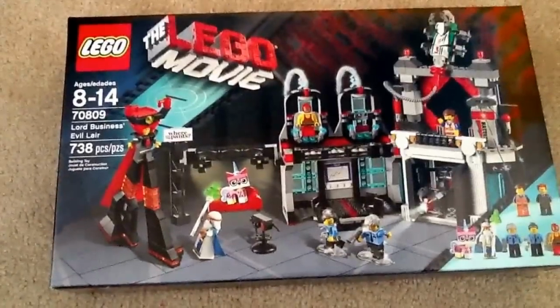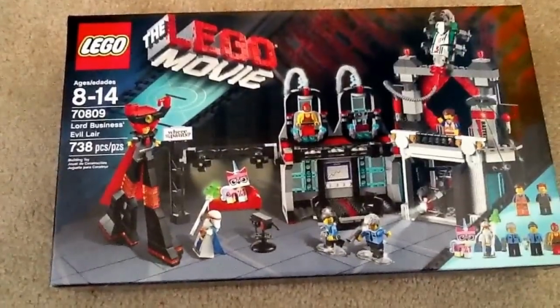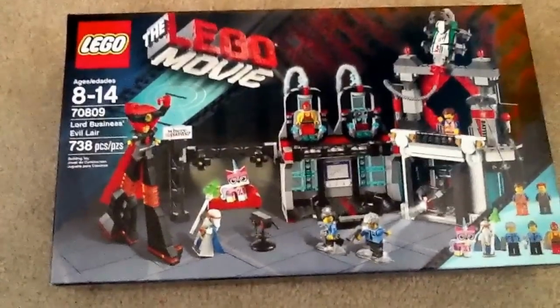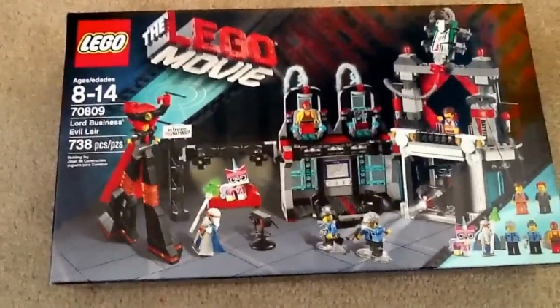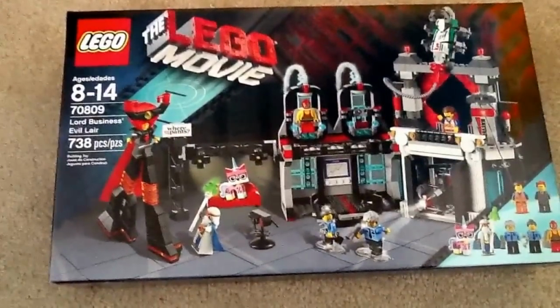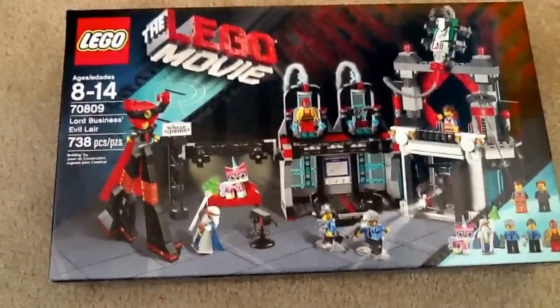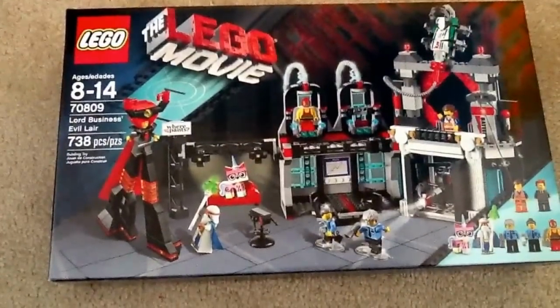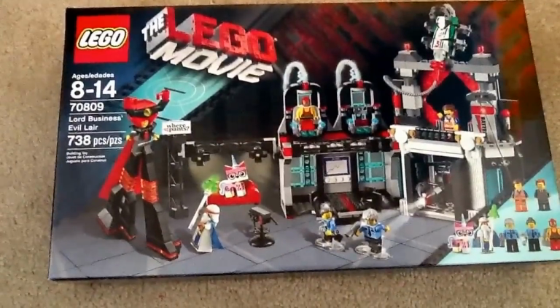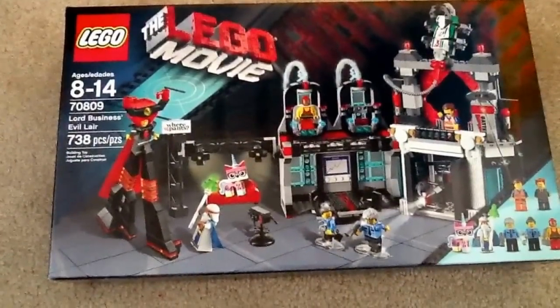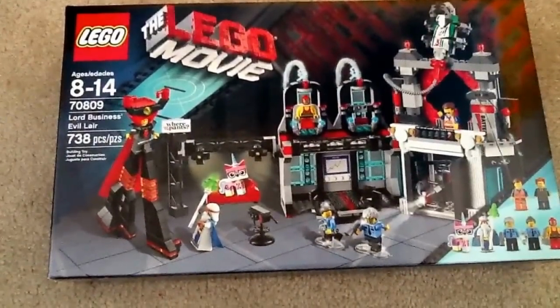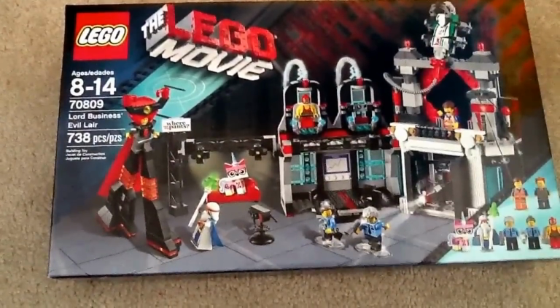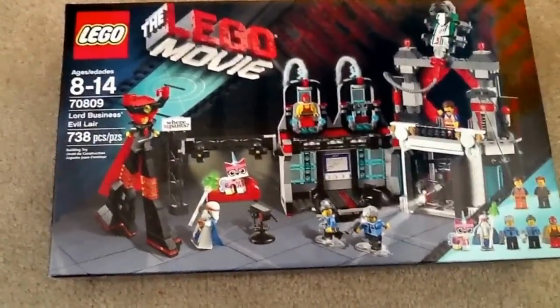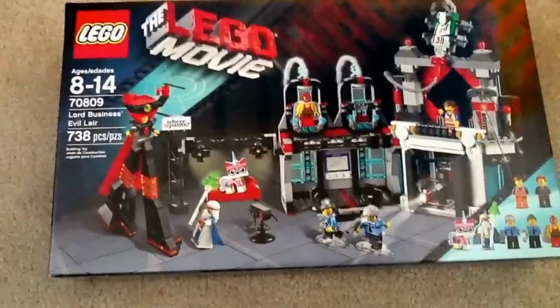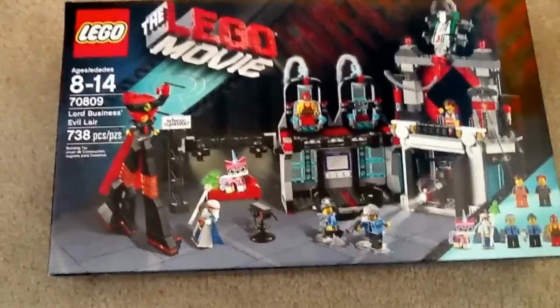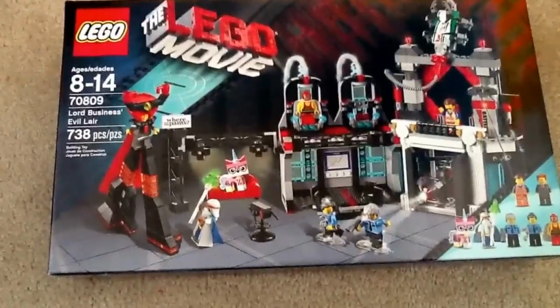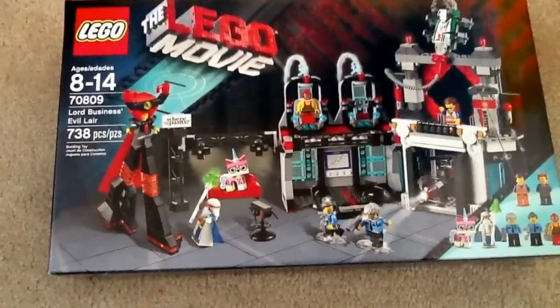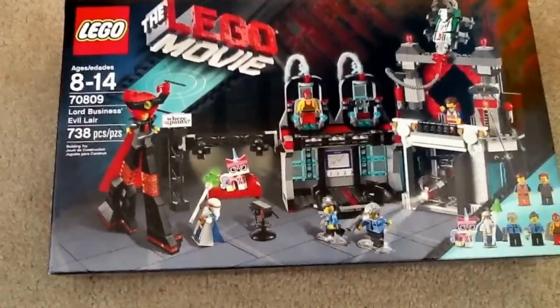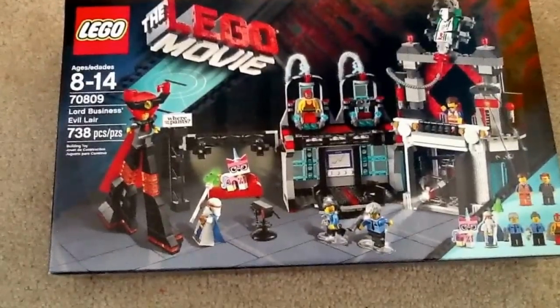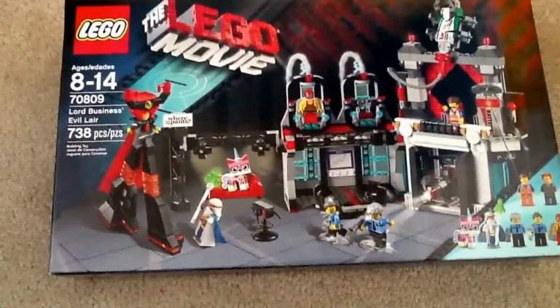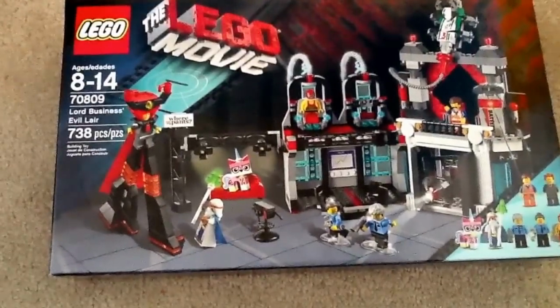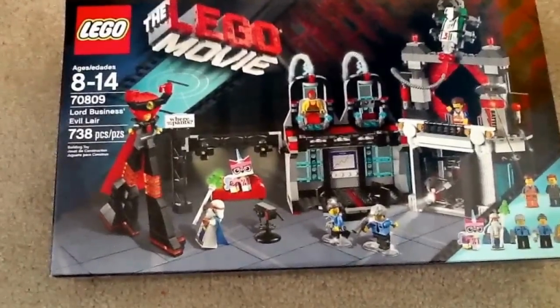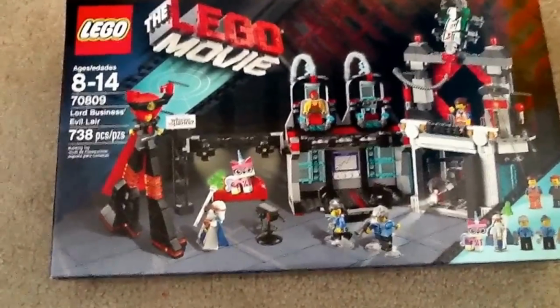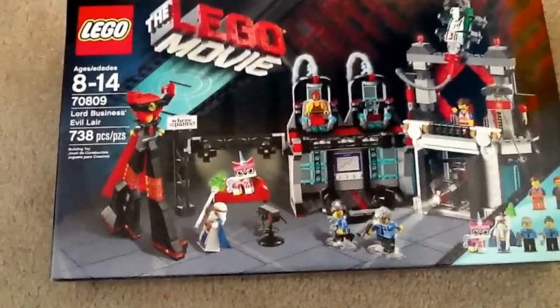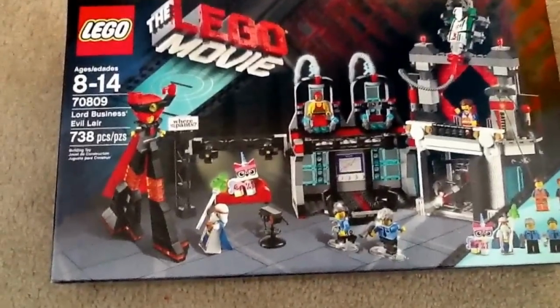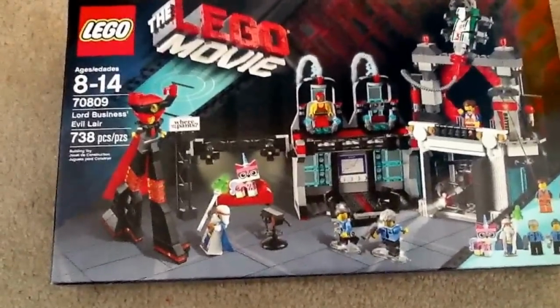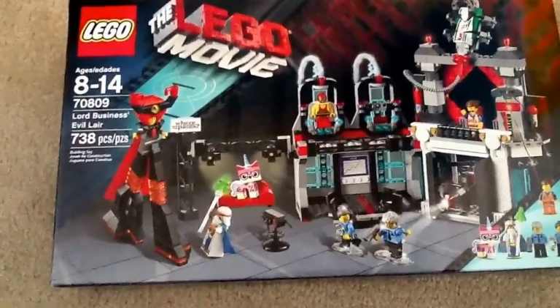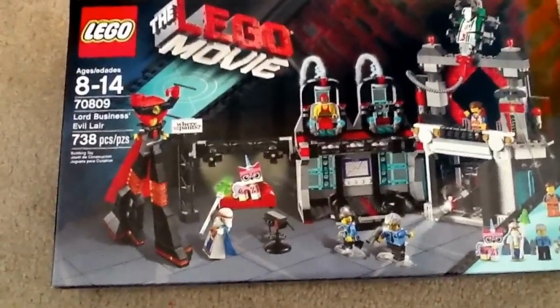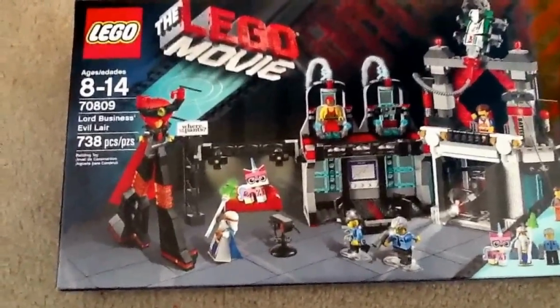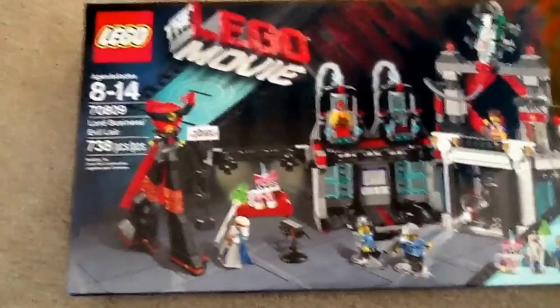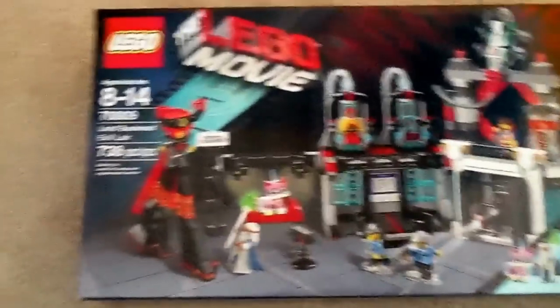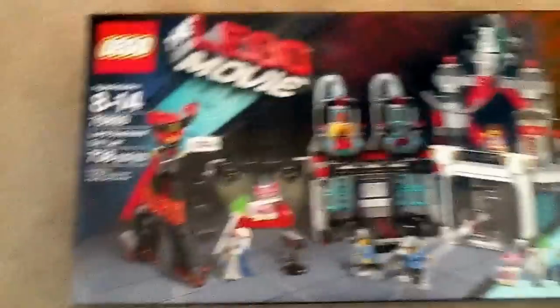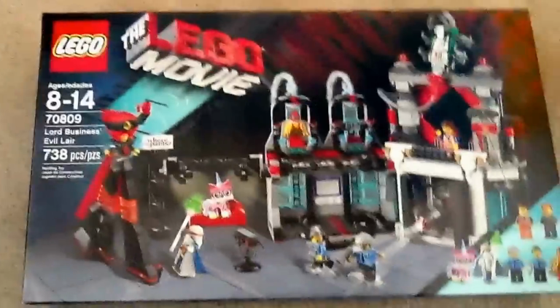Hey everybody, GoldenNinja3000 here, and today I have another unboxing for you. This is my third set unboxing, and it is for the Lego Movie.